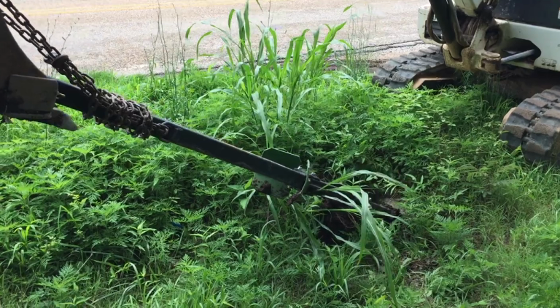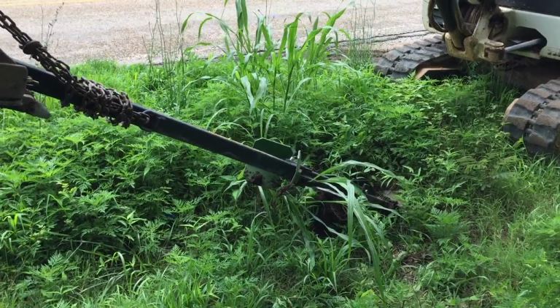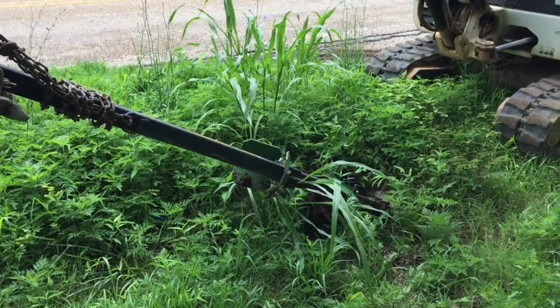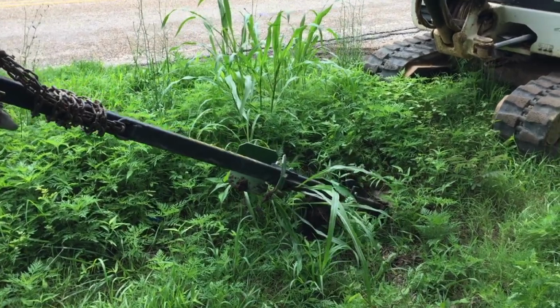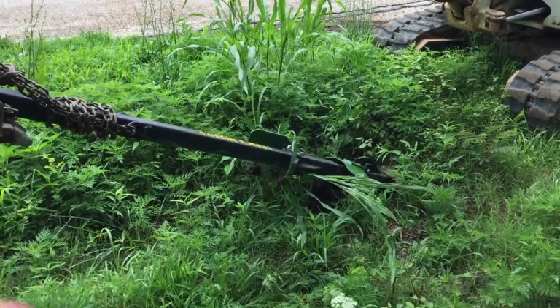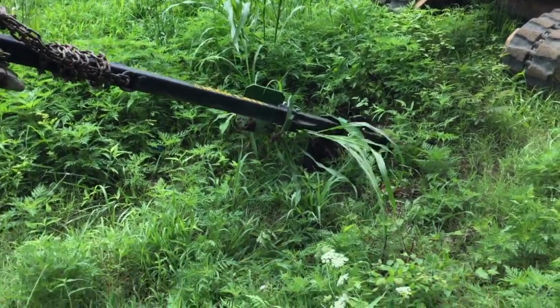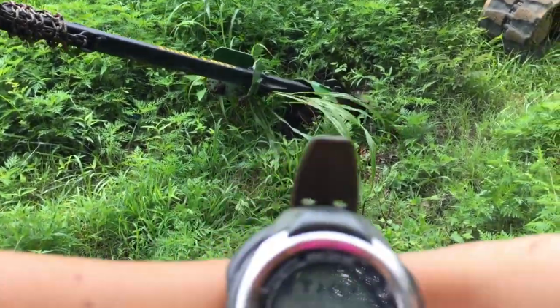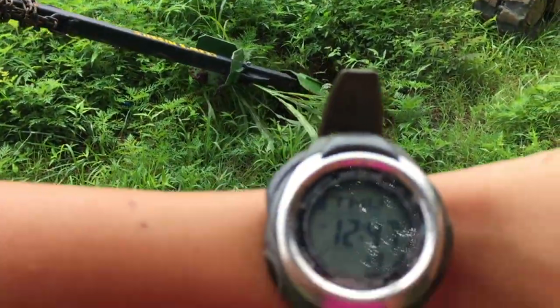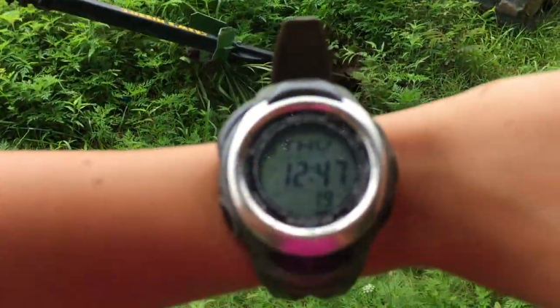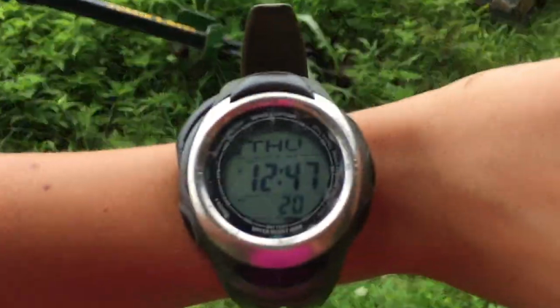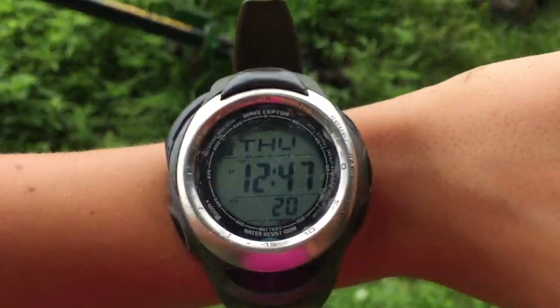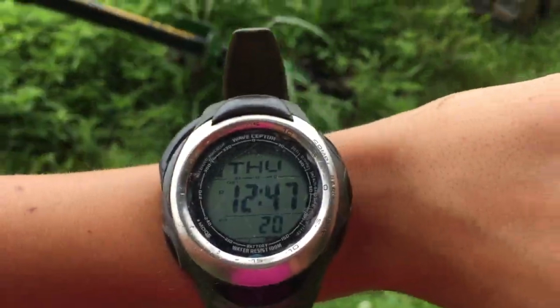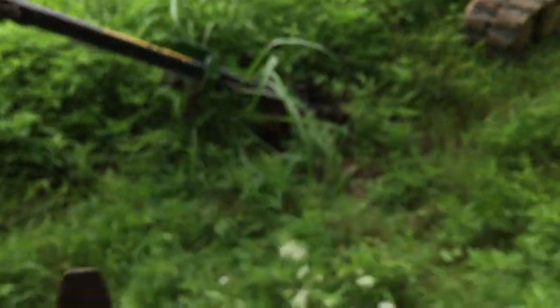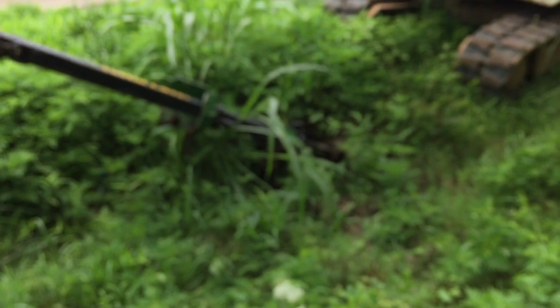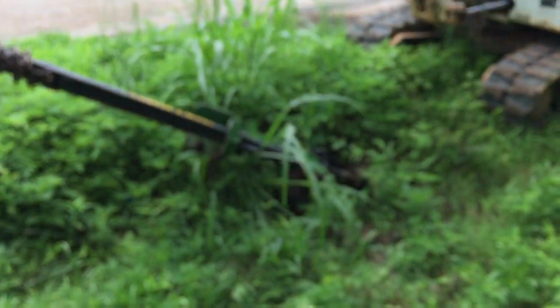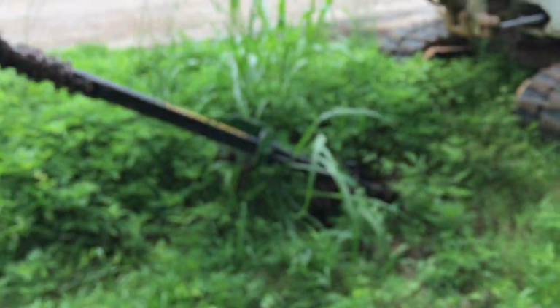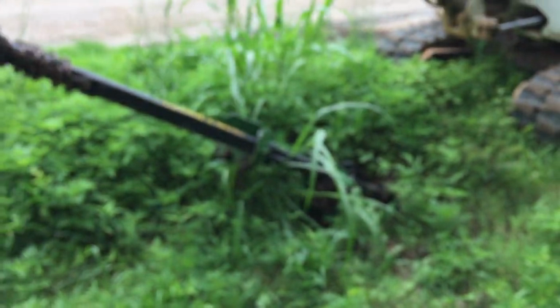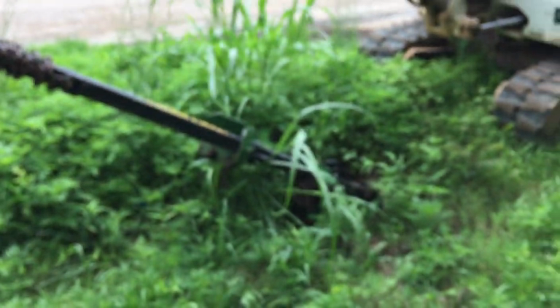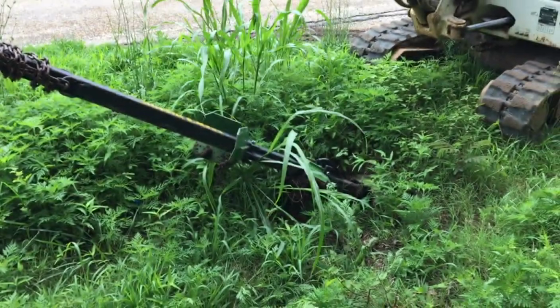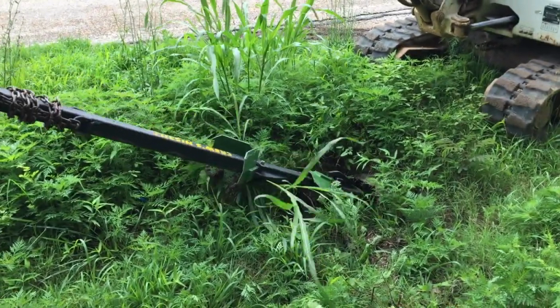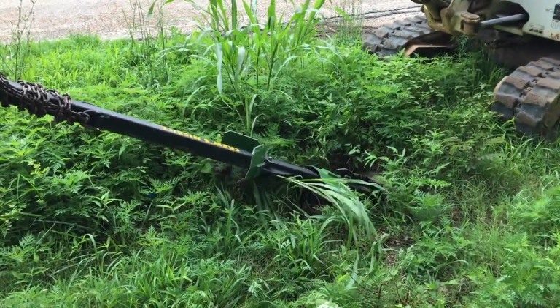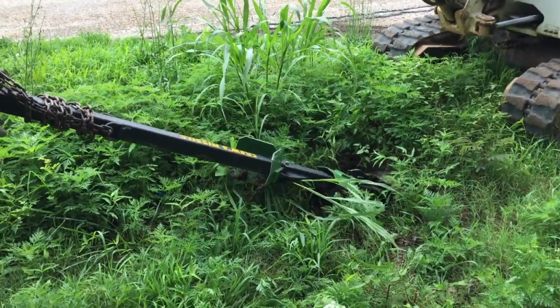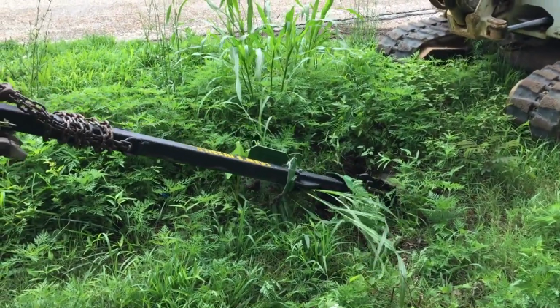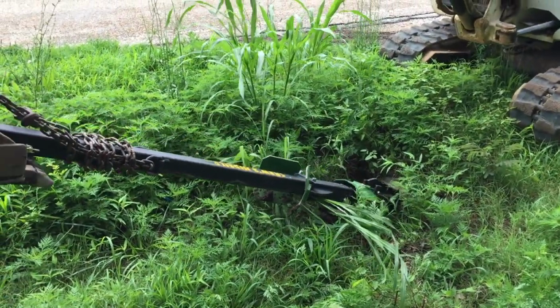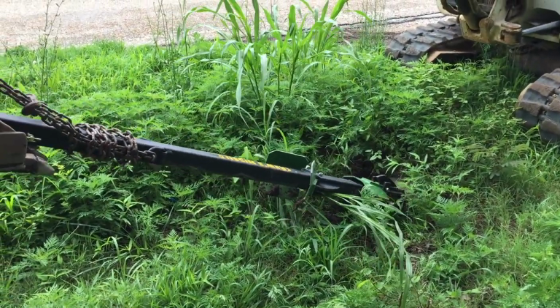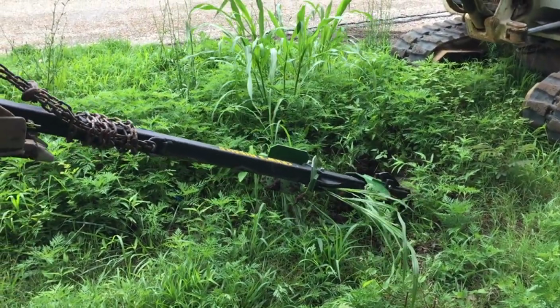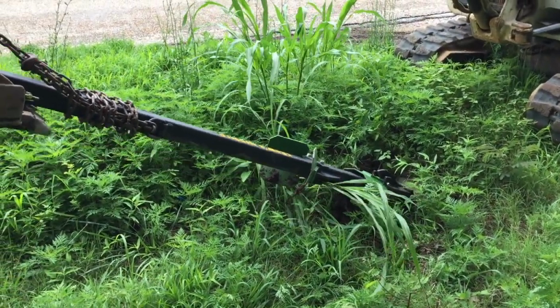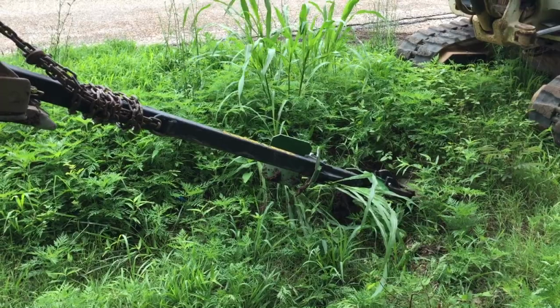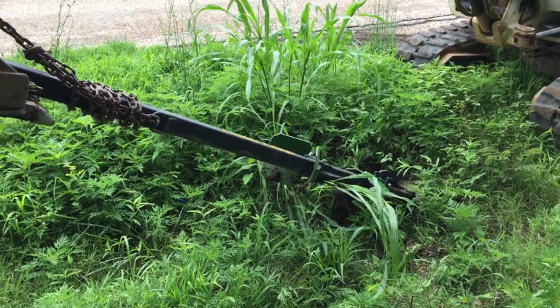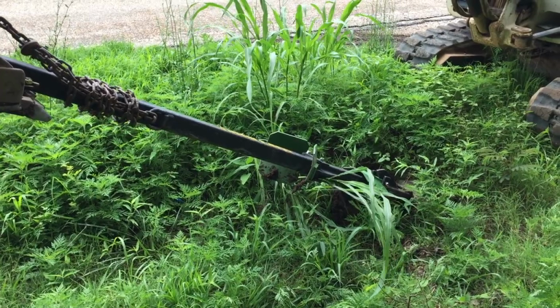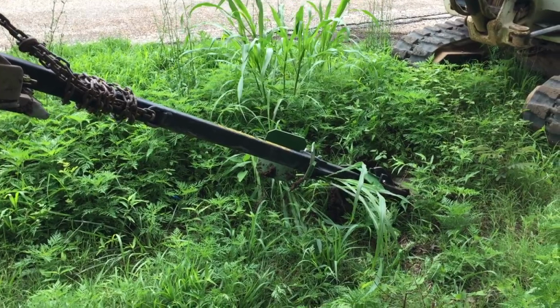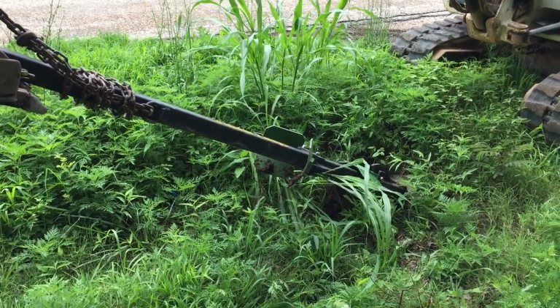We've now moved on to the second culvert. The time is 12:47 and the operator is attempting to lift the crushed culvert entrance.